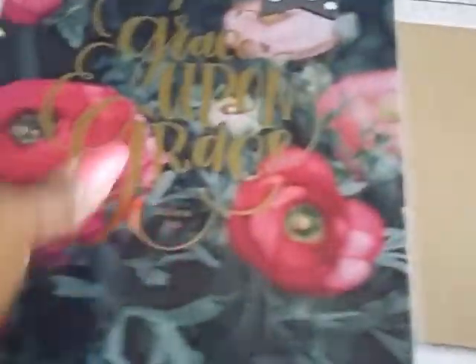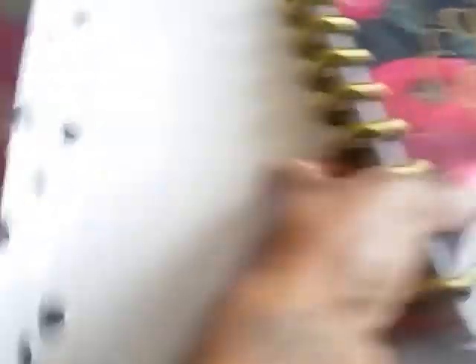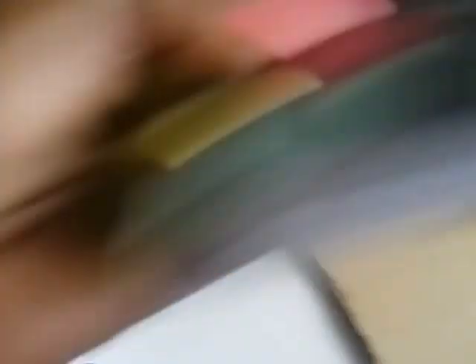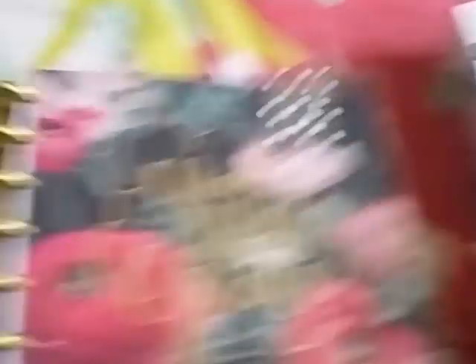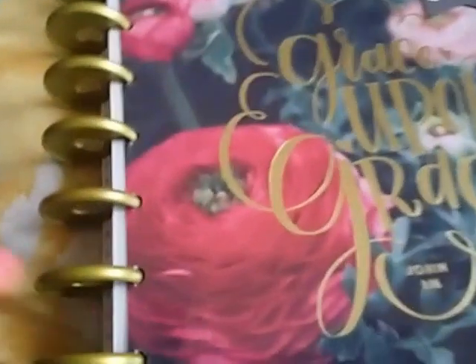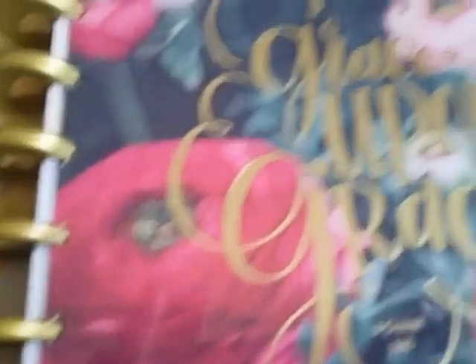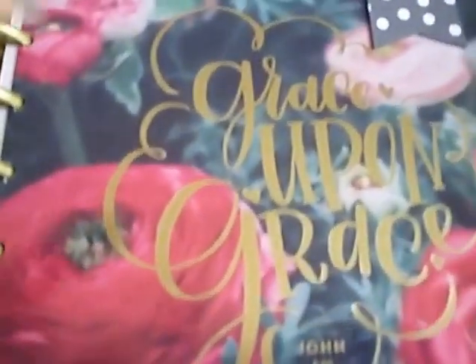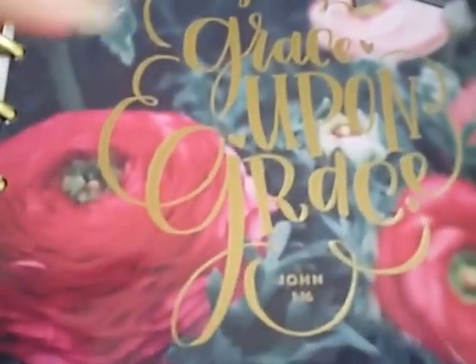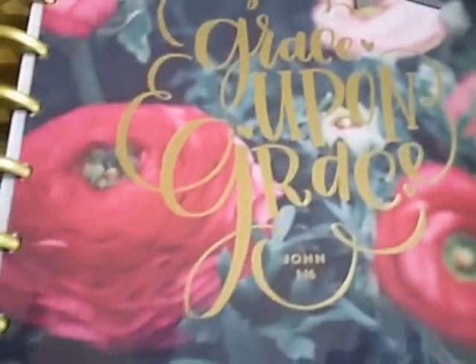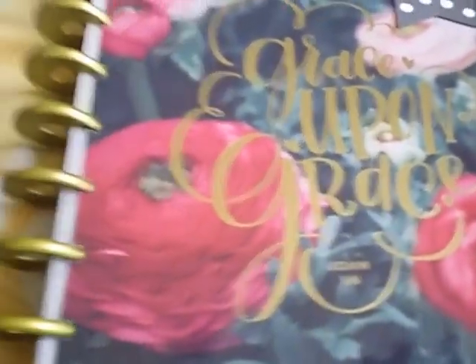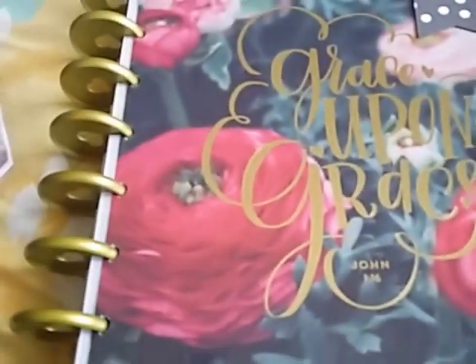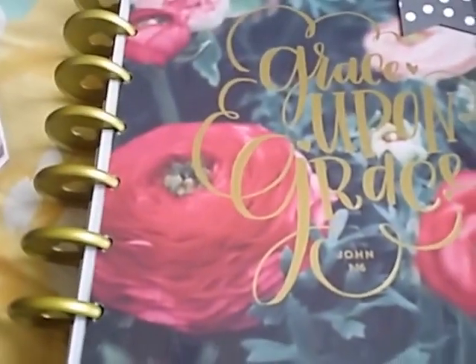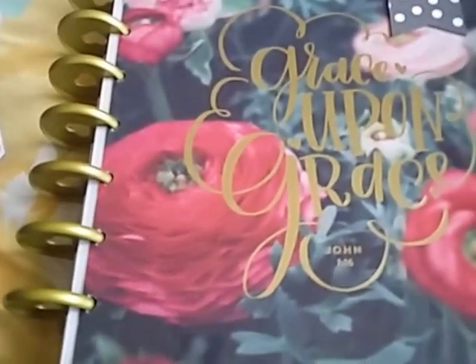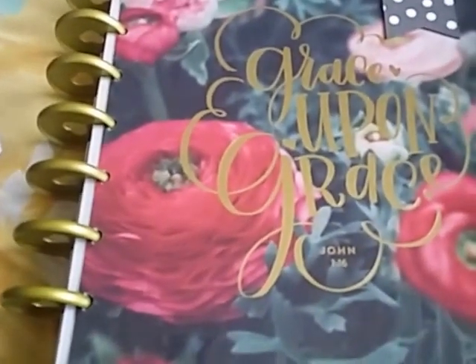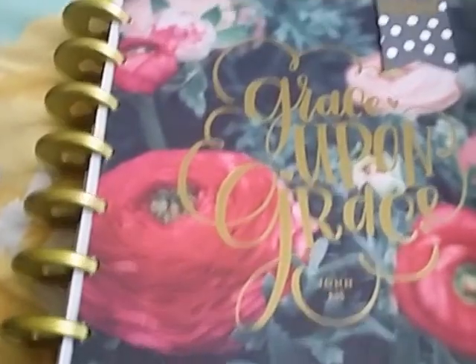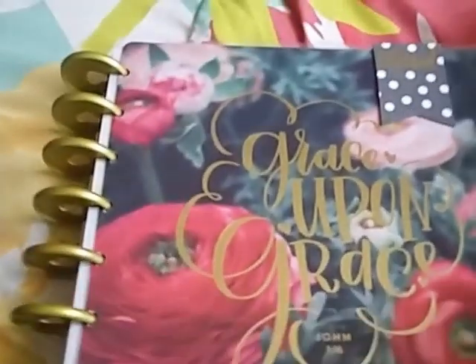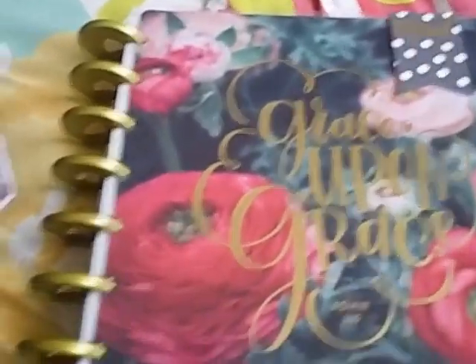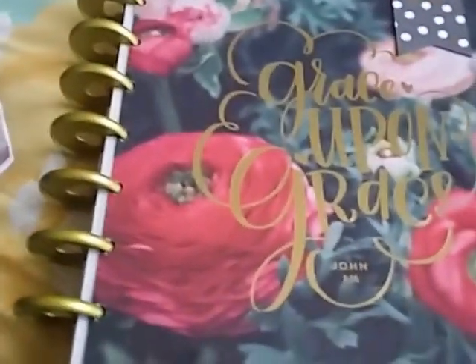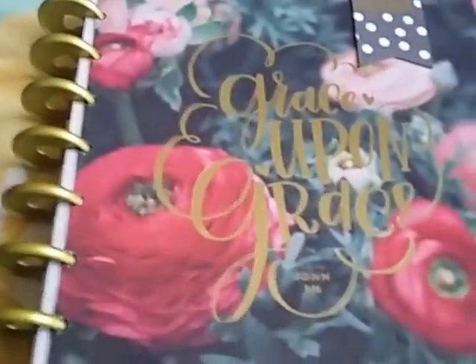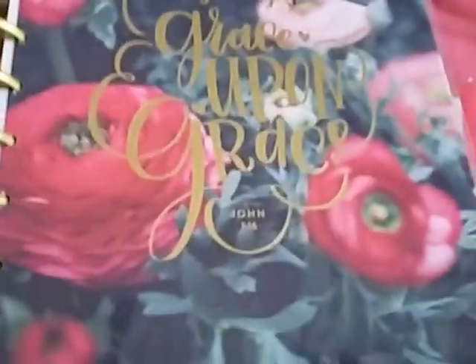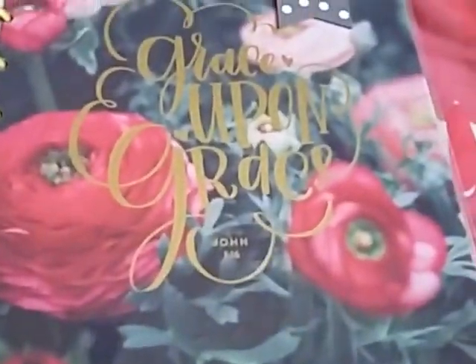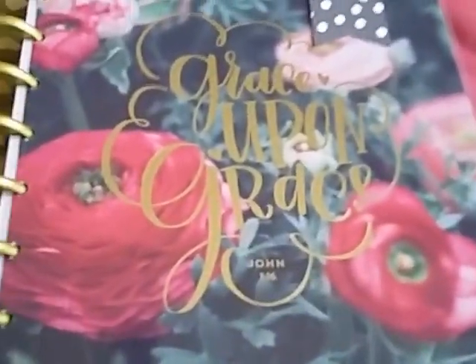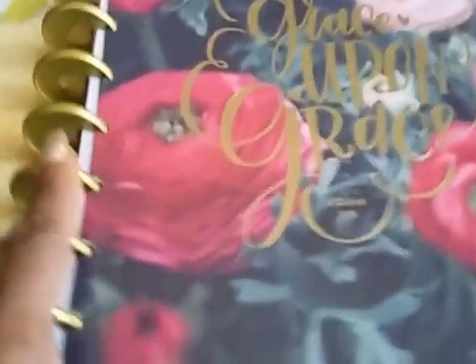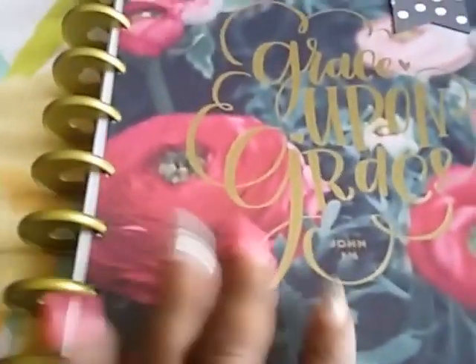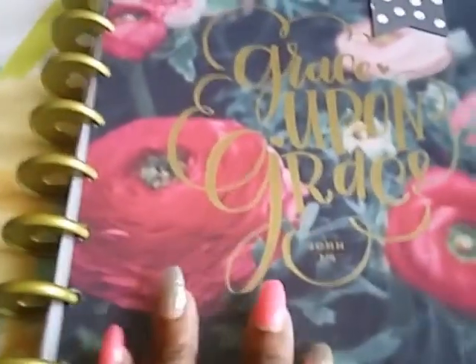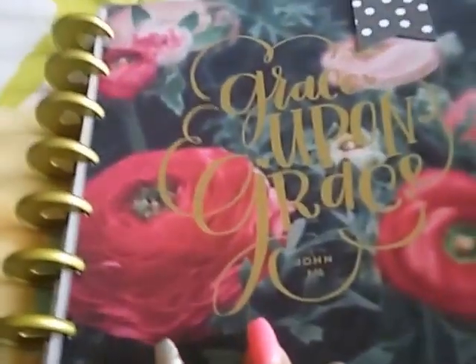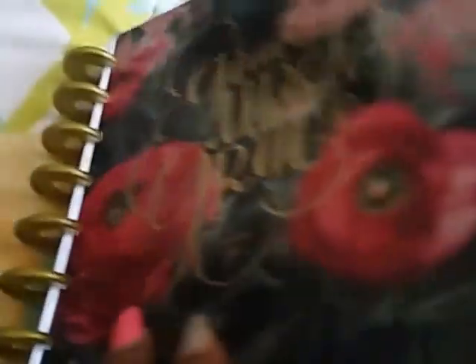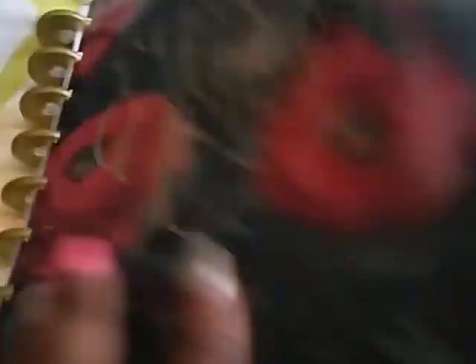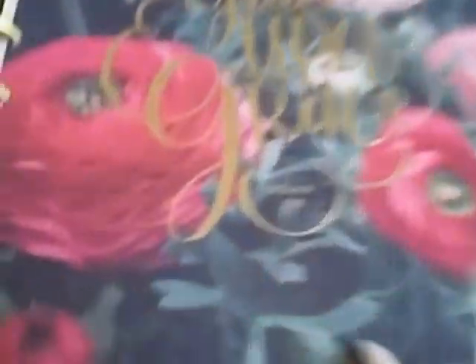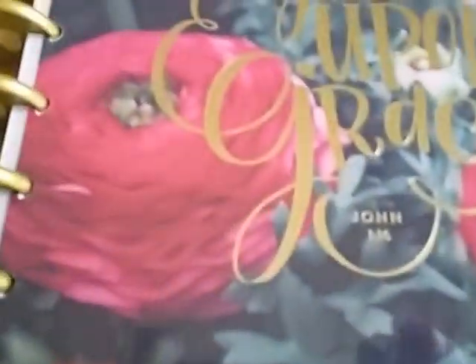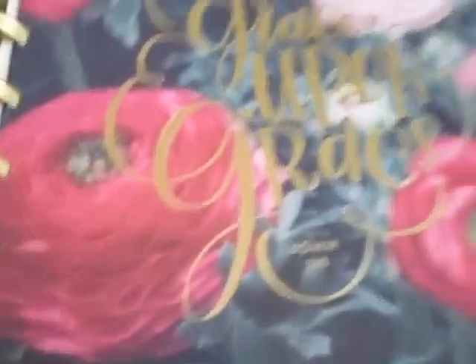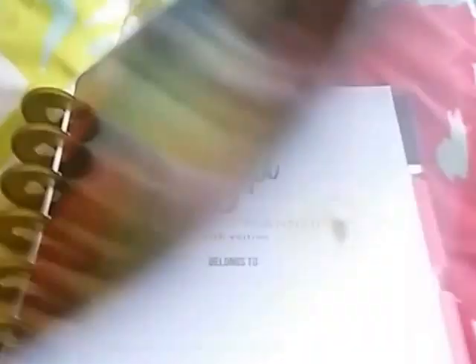And then the pages — it's awesome. I love the name because it's 'Grace Upon Grace,' and my name is Grace. It's actually Graciela, but in English, Graciela means Grace. So I think it's pretty cool that it has my name on it. And it's actually a Bible quote.